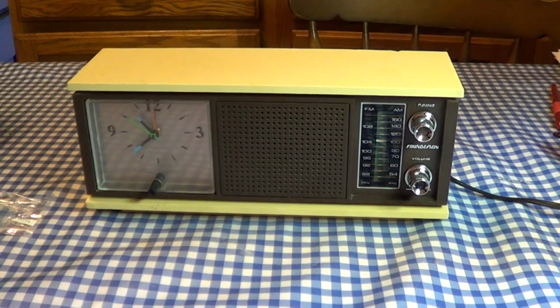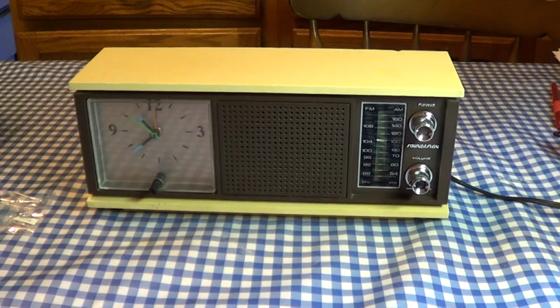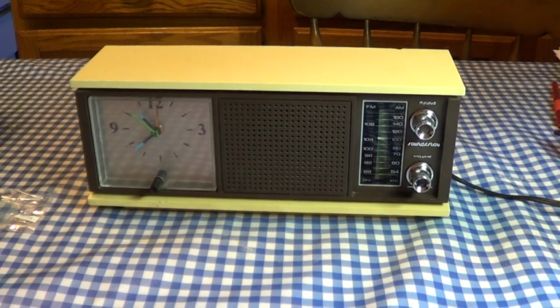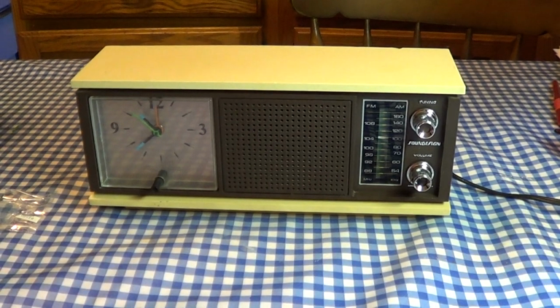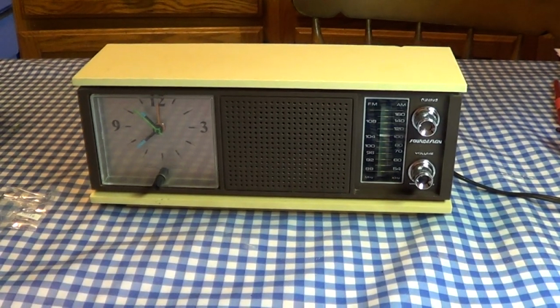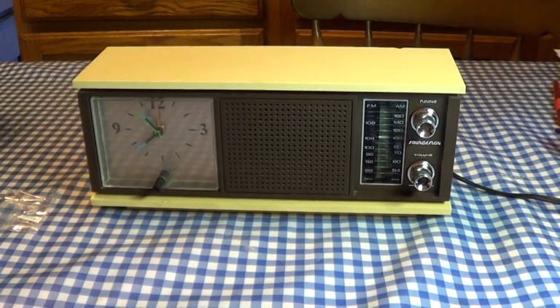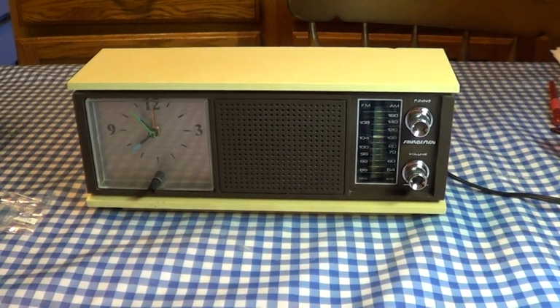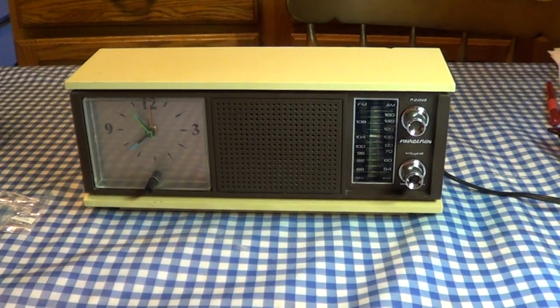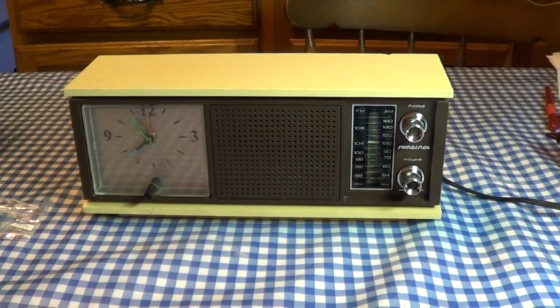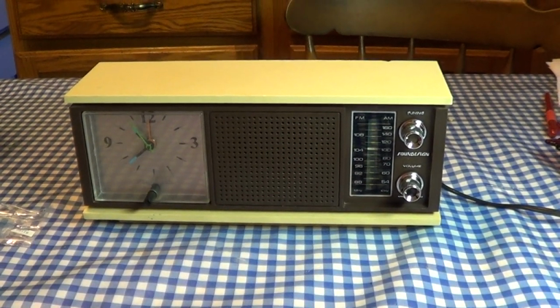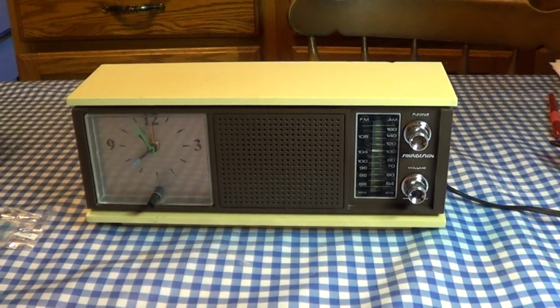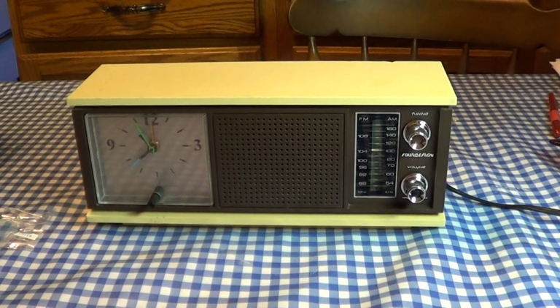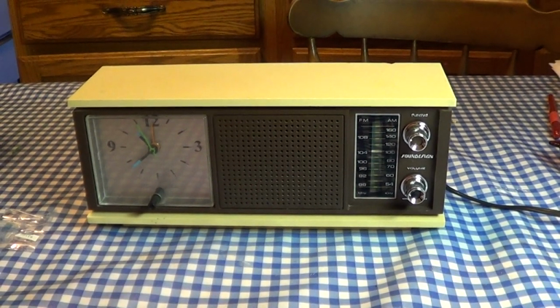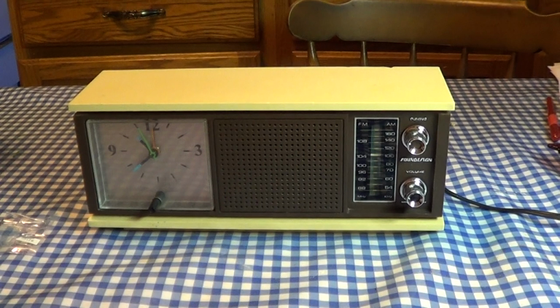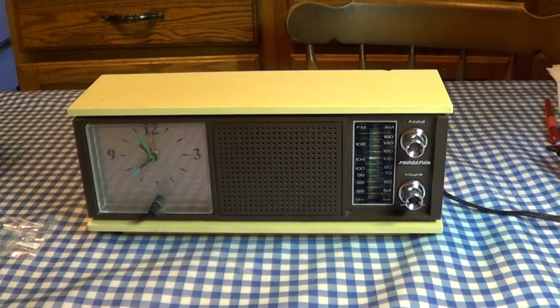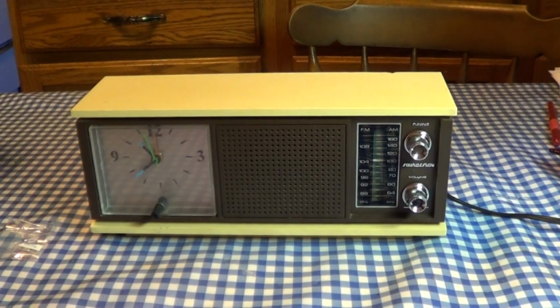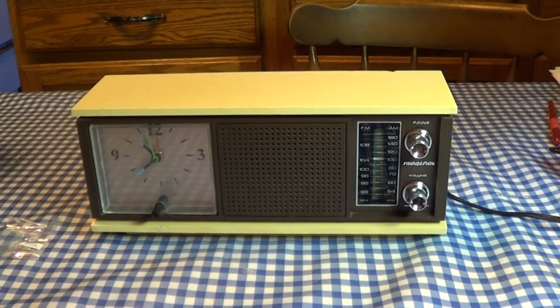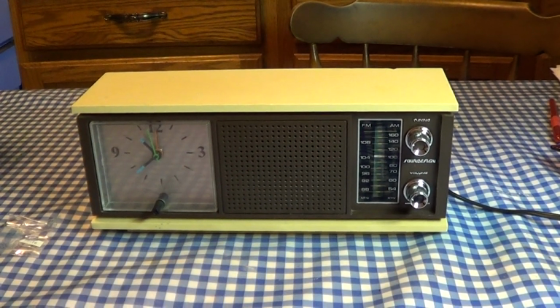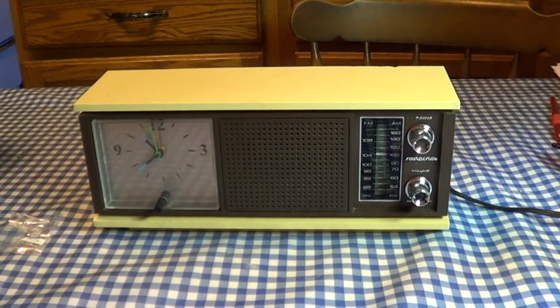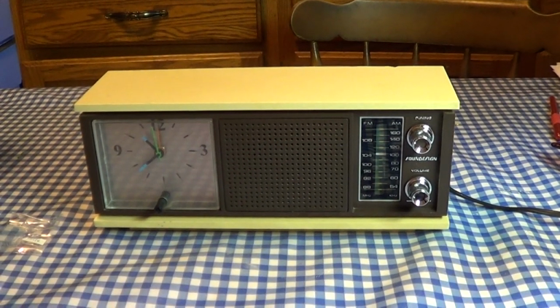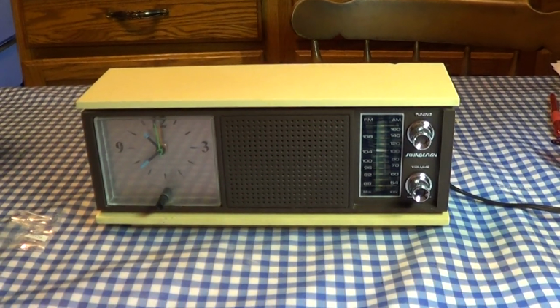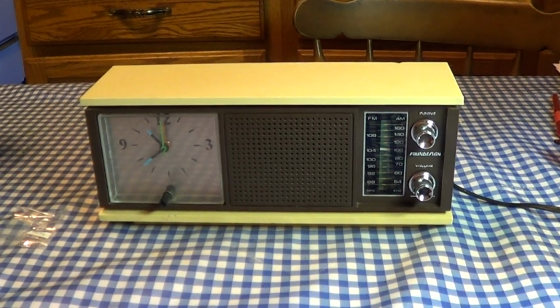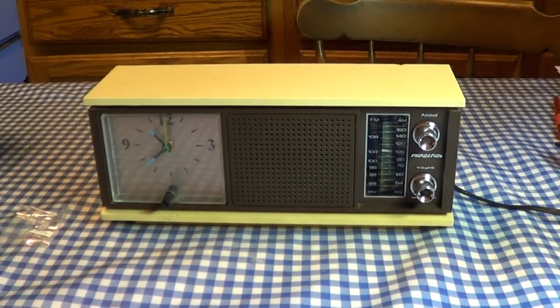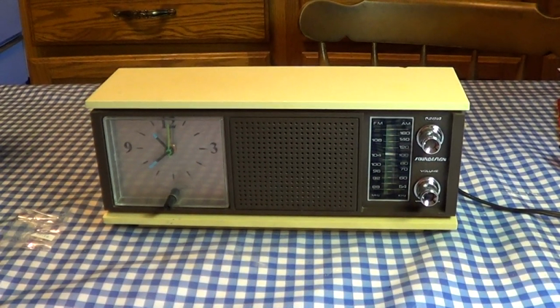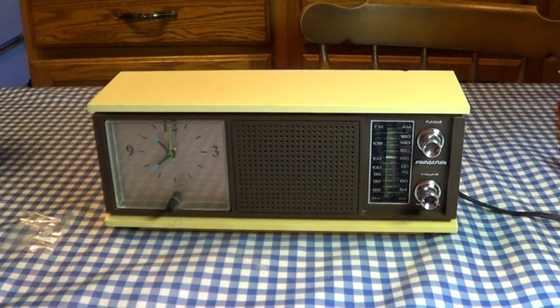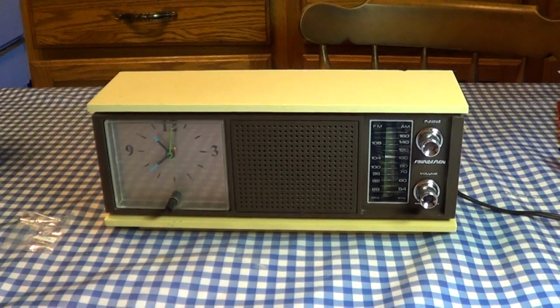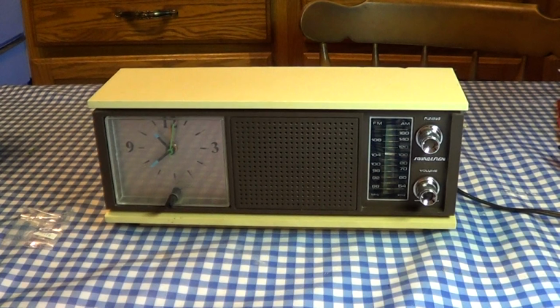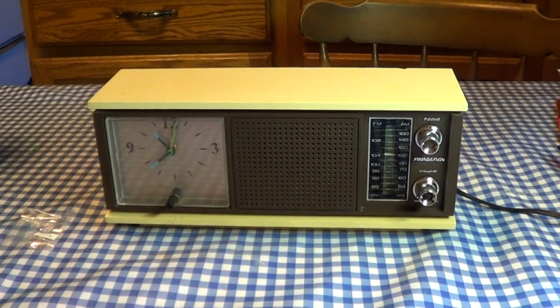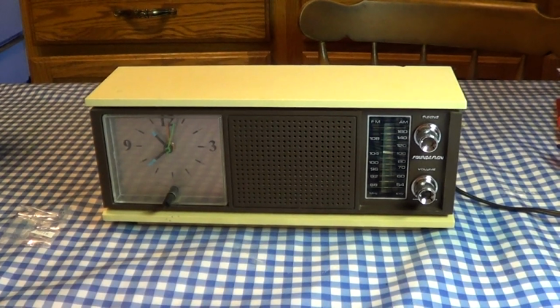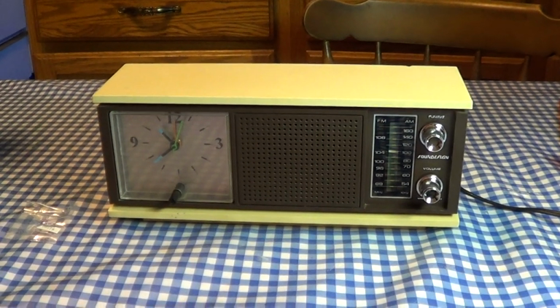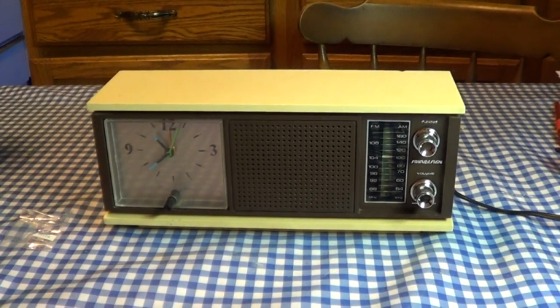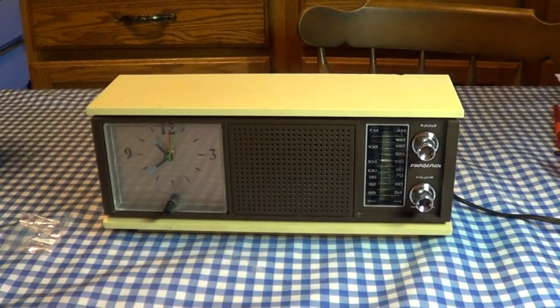Hello there everyone, UXW Bill here once again. I'd like to take this video to showcase the latest addition to my clock radio collection. This is the Sound Design Model No. 3428 Clock Radio.